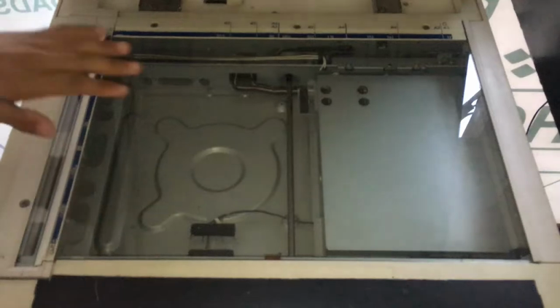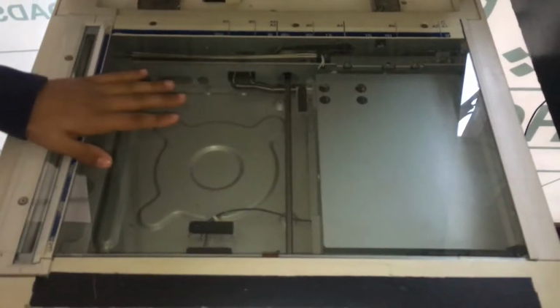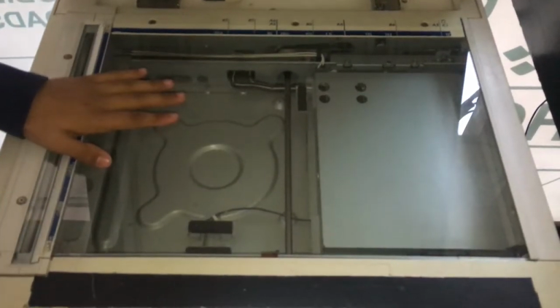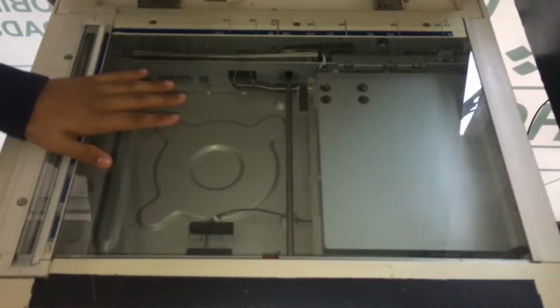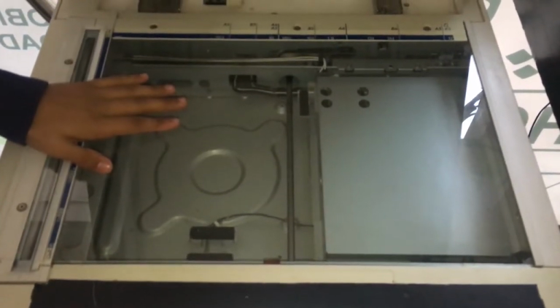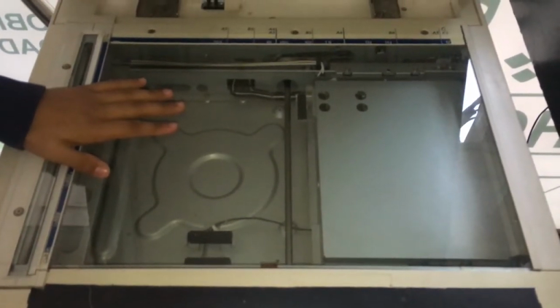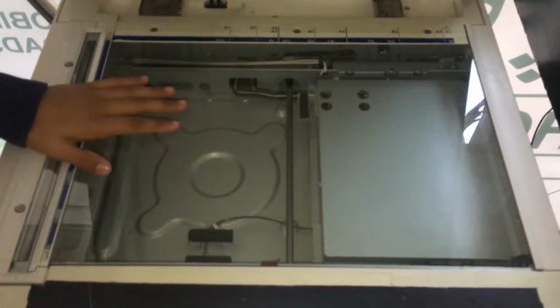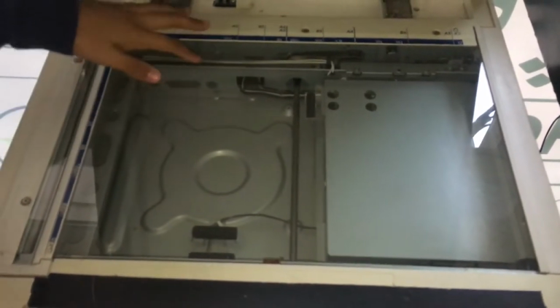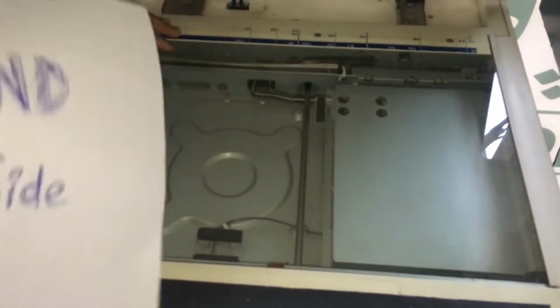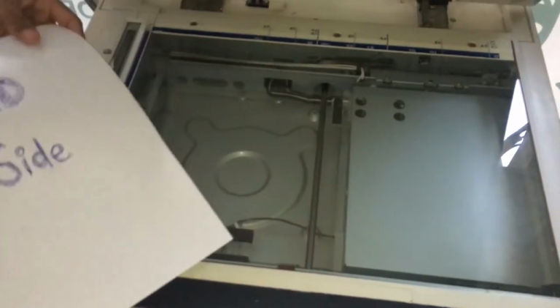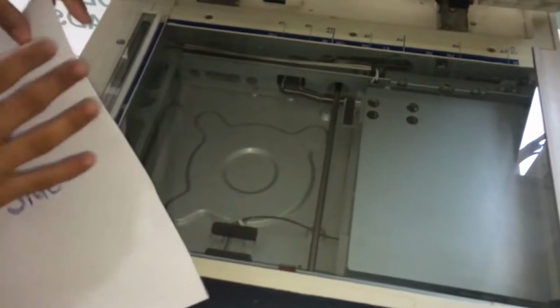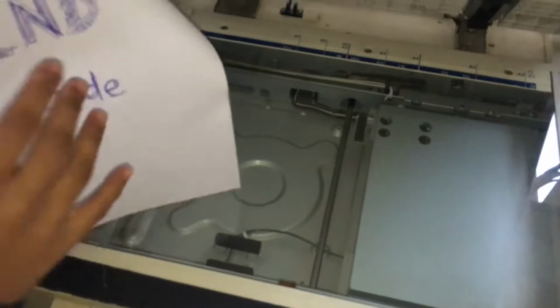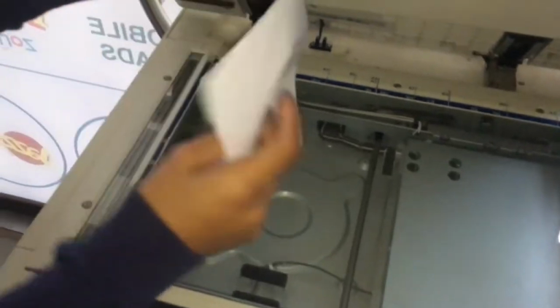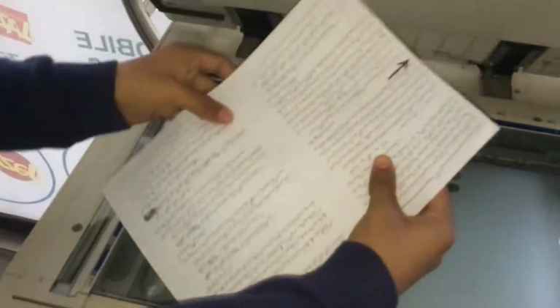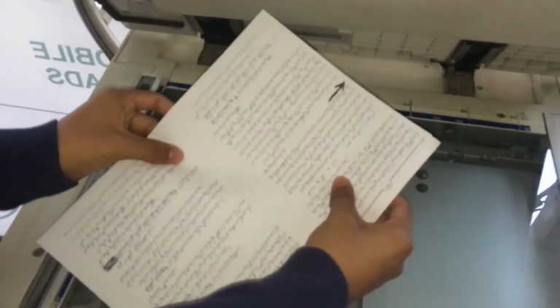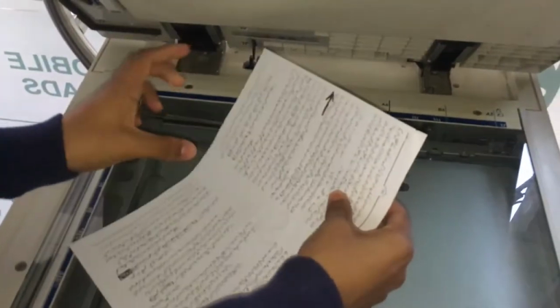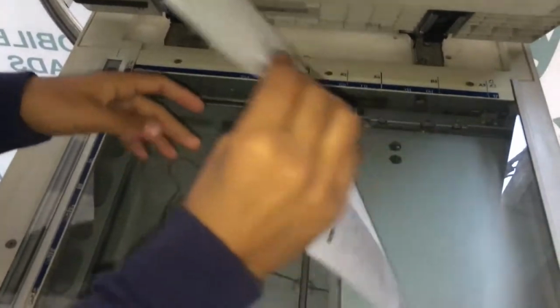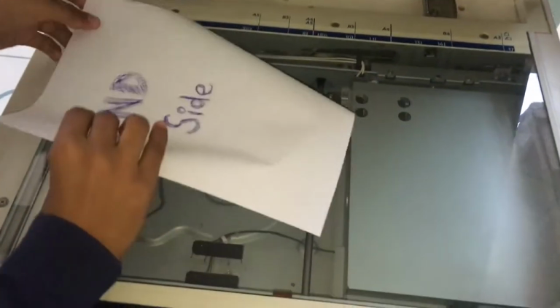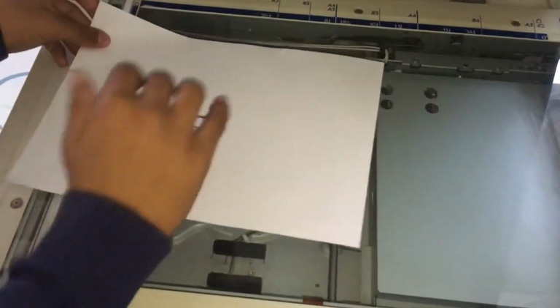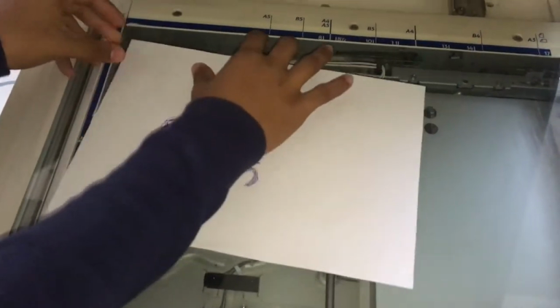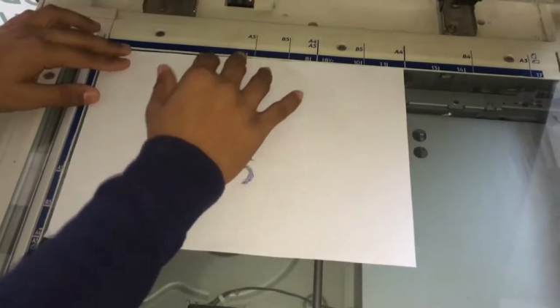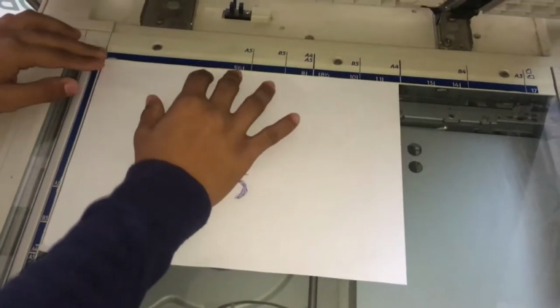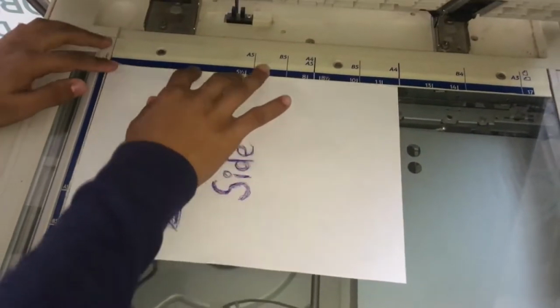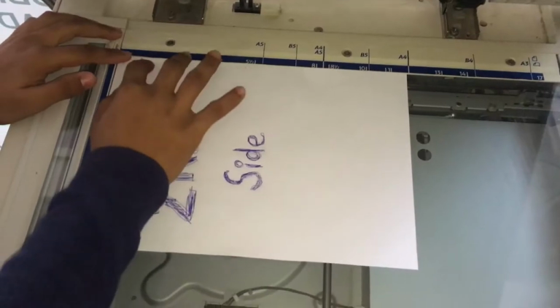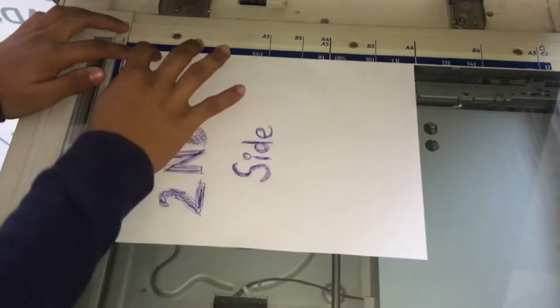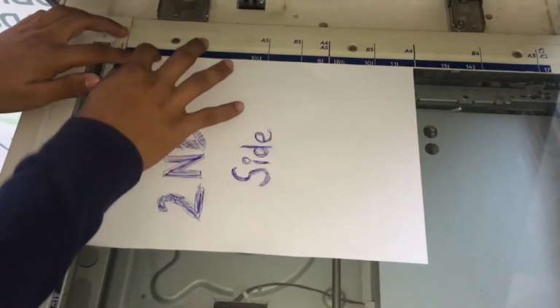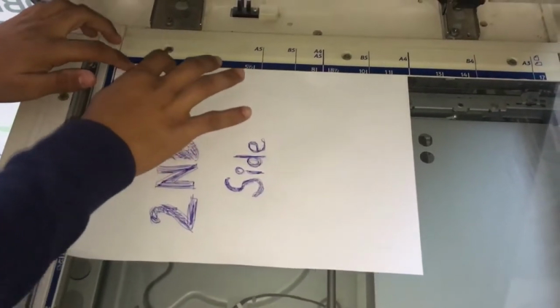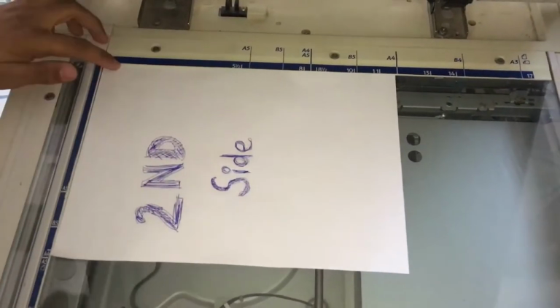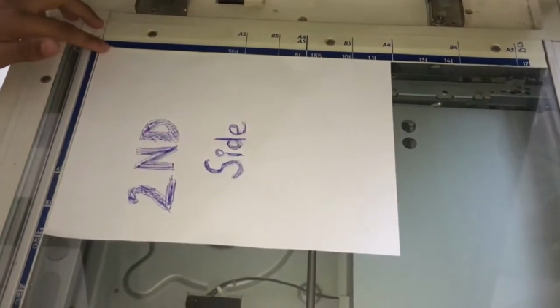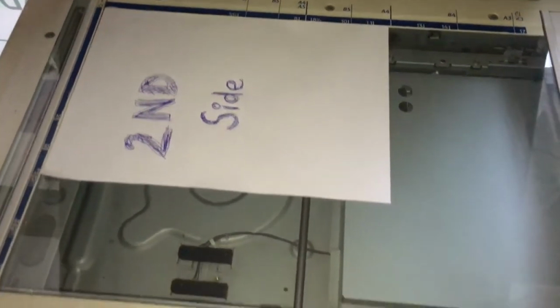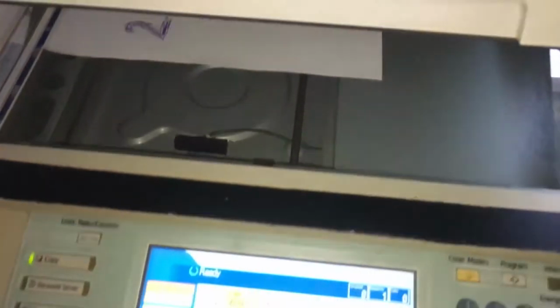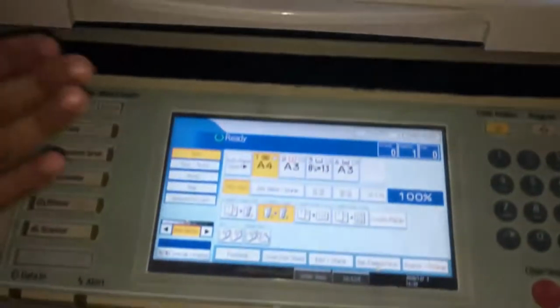In this tutorial, we will copy the double side of the document. This is the front side. When we set this front side, we will set the margins to the scanner. Then we will close it to the screen.